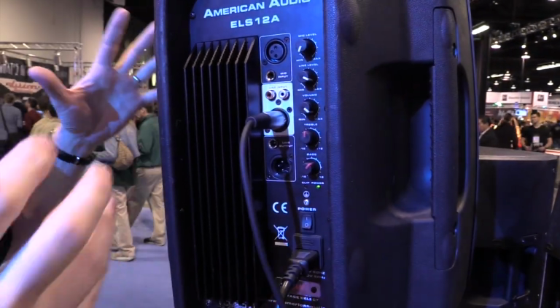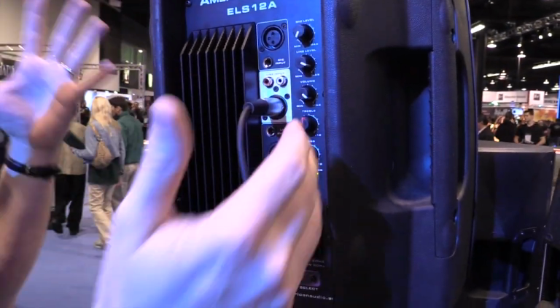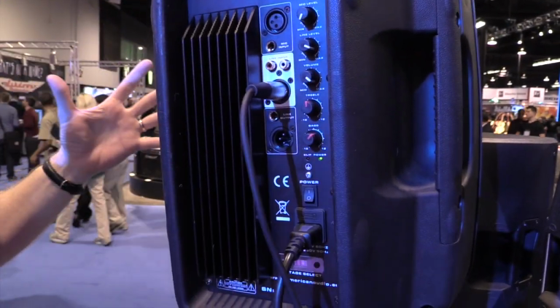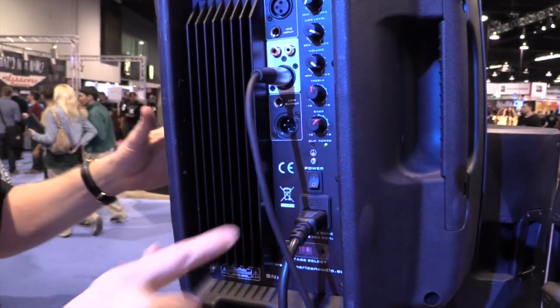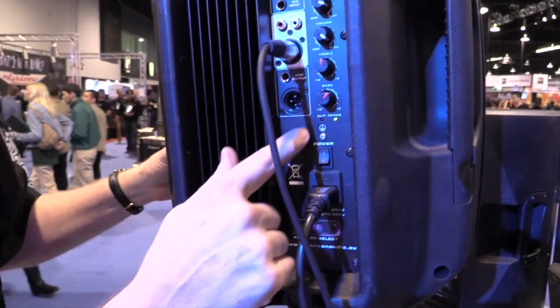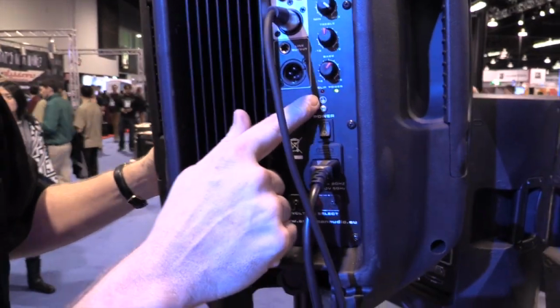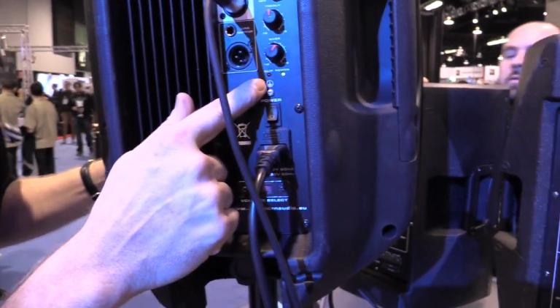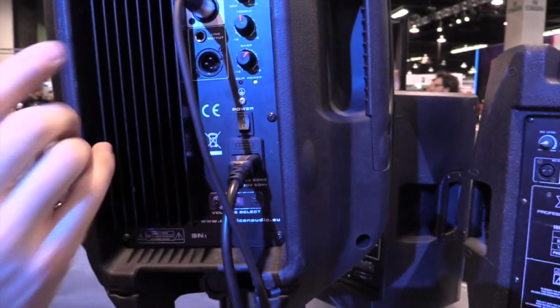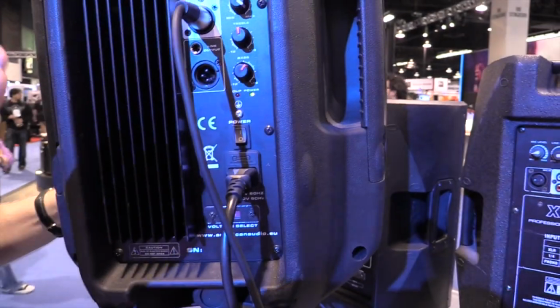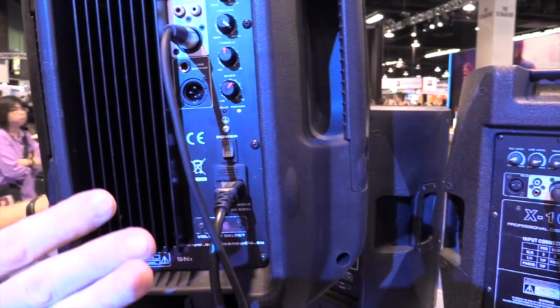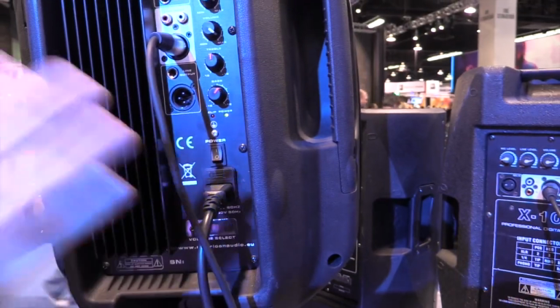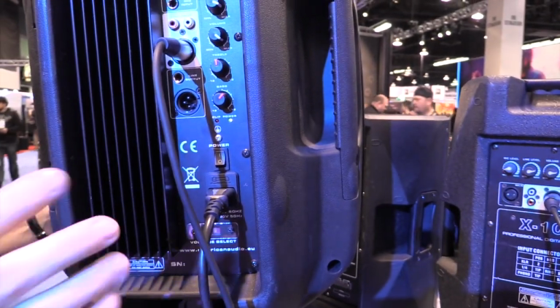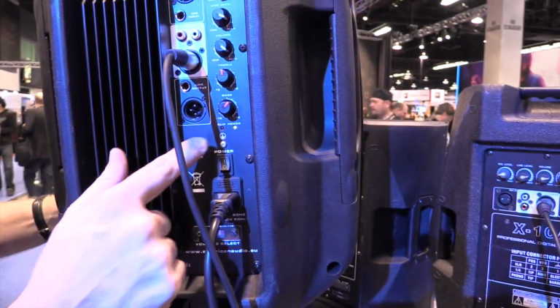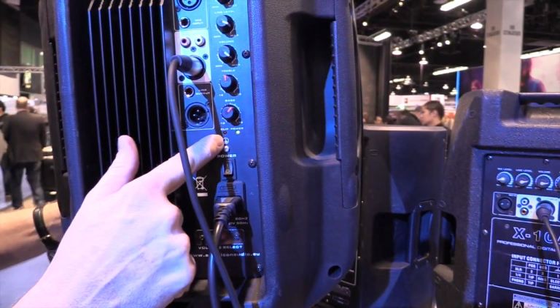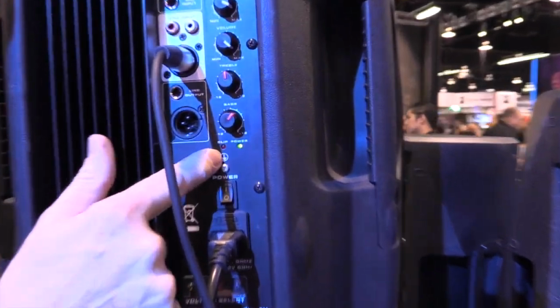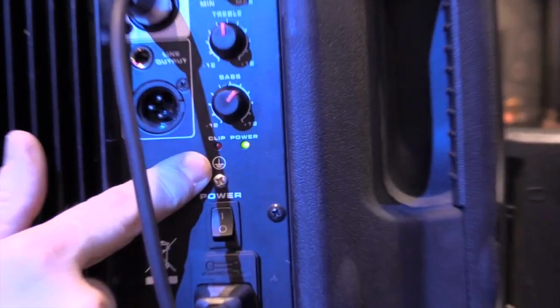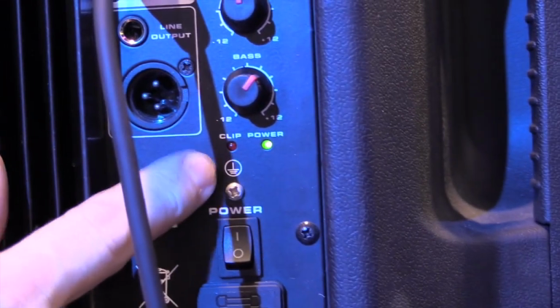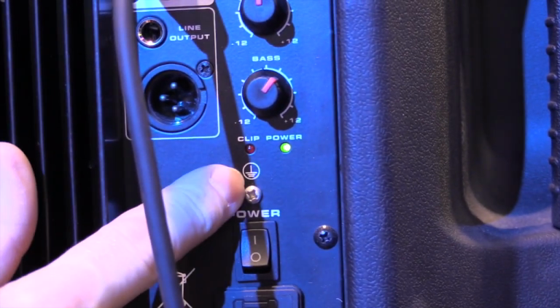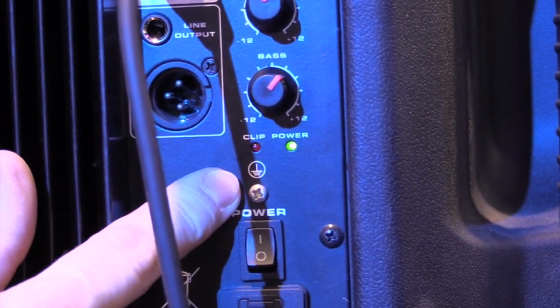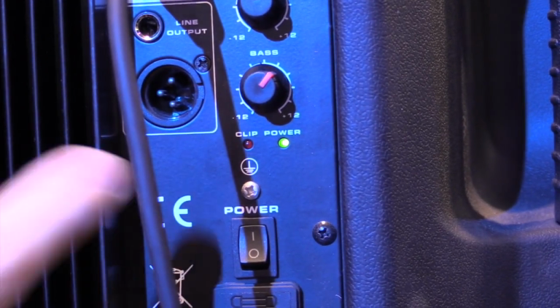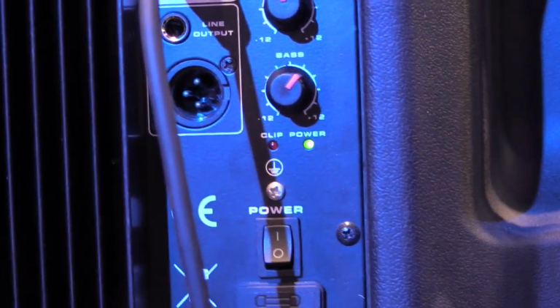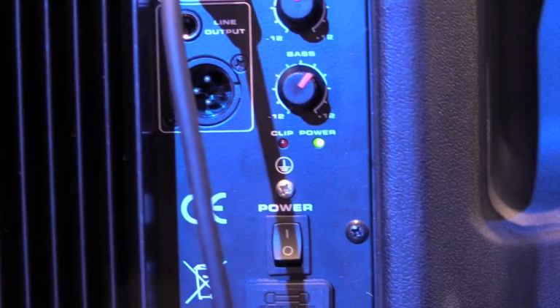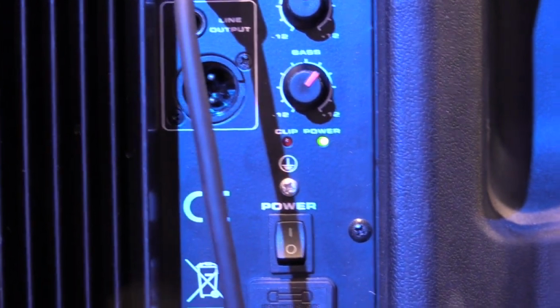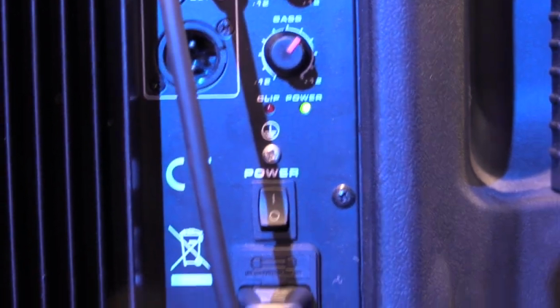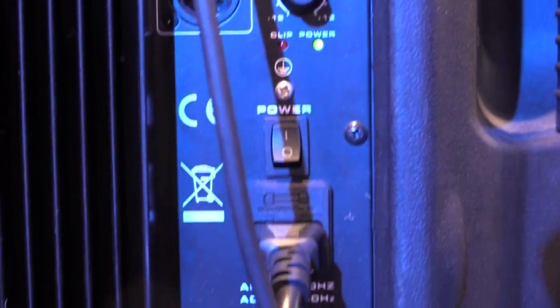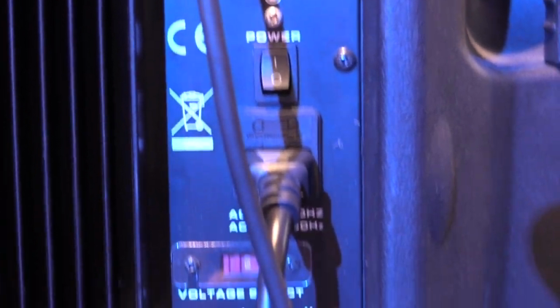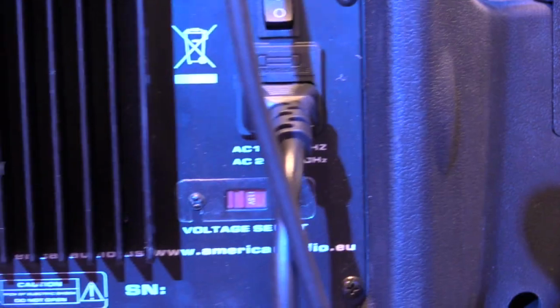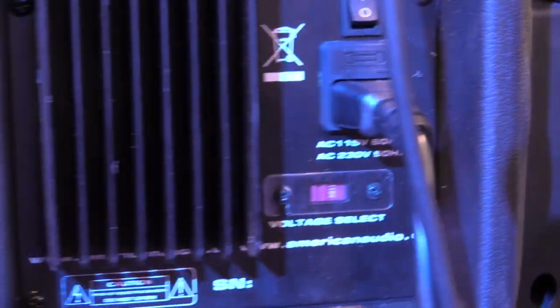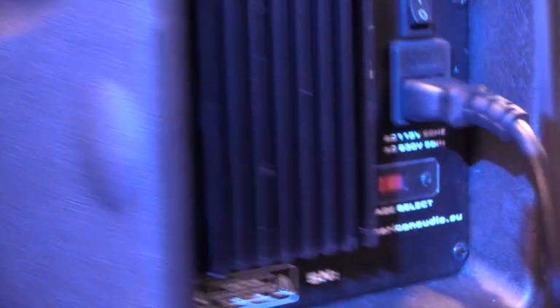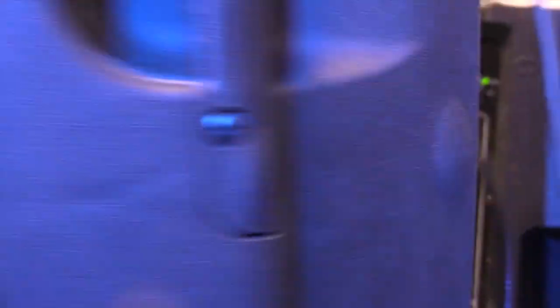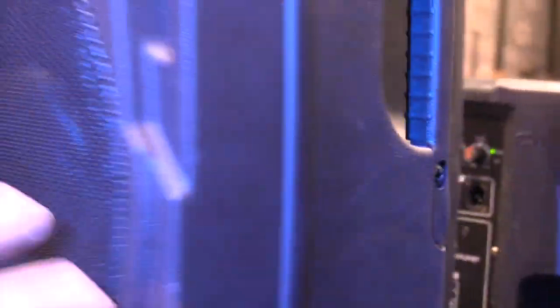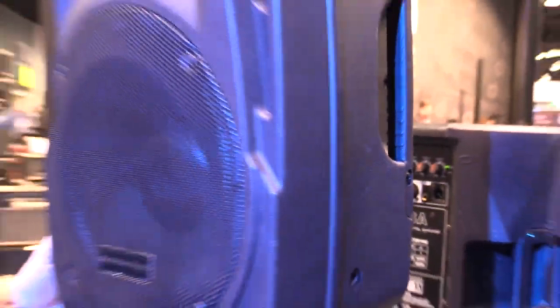You've got your EQing, and one of the things I like the most on these — they're an inexpensive box that sounds great, and it has the clip light on it. So I can see if I'm pushing it a little bit too far and back it up. You don't find that in a lot of the more entry-level speakers.